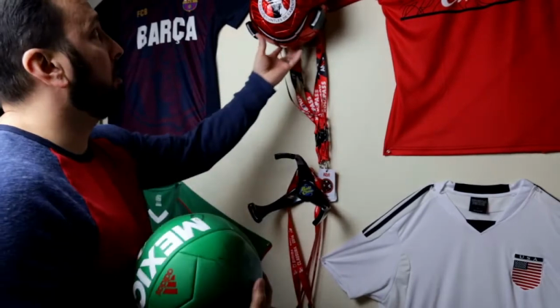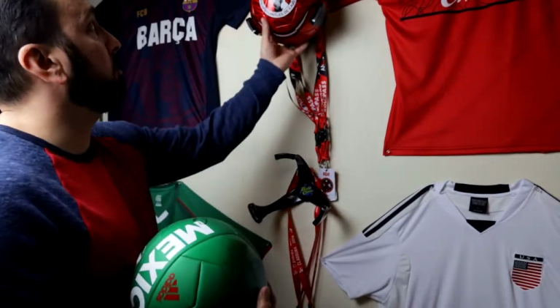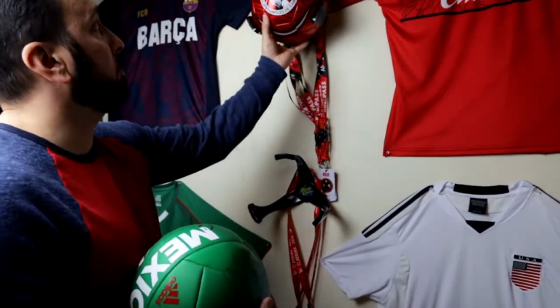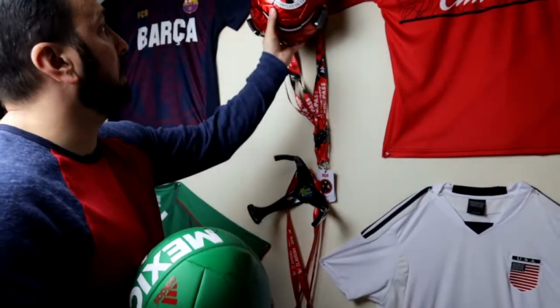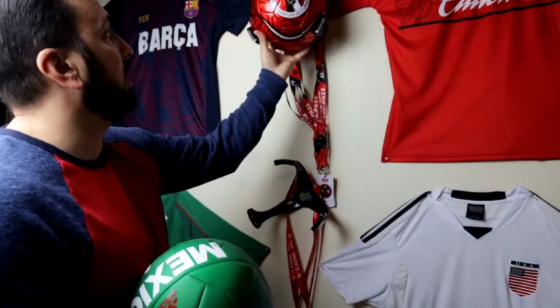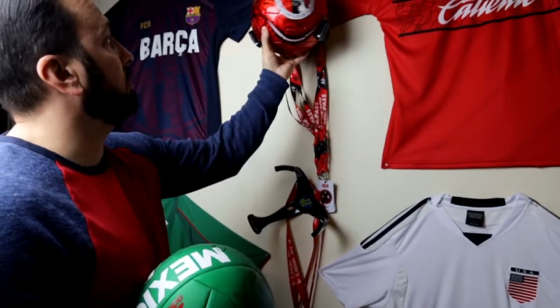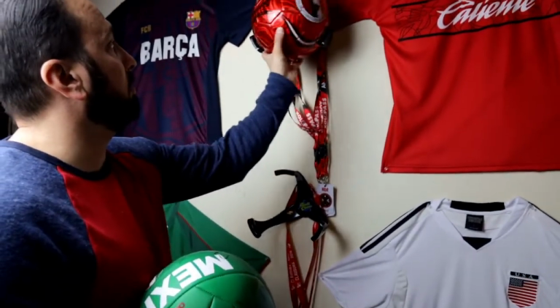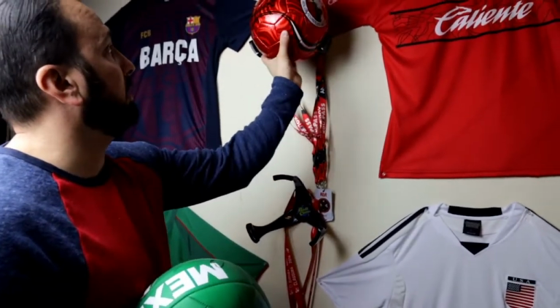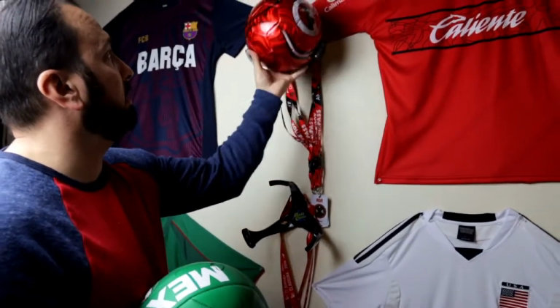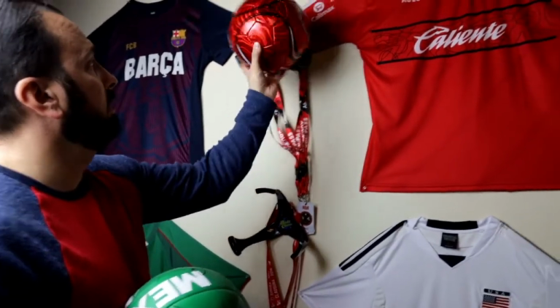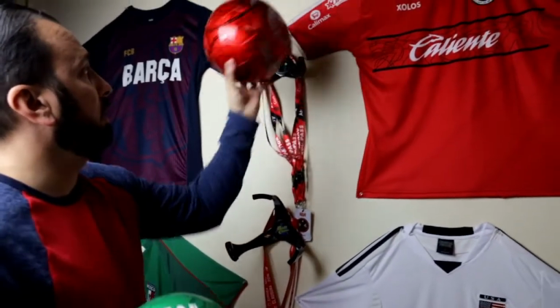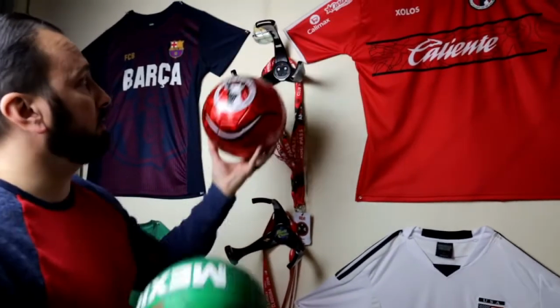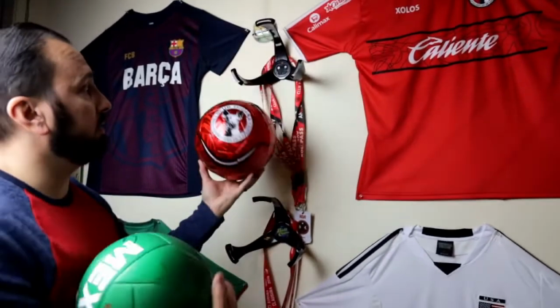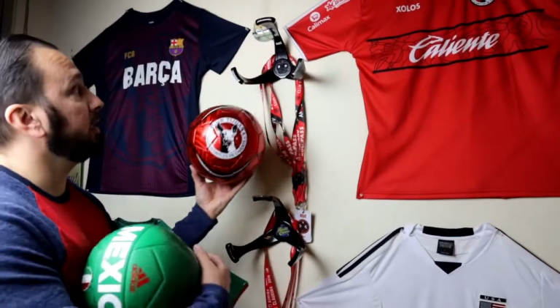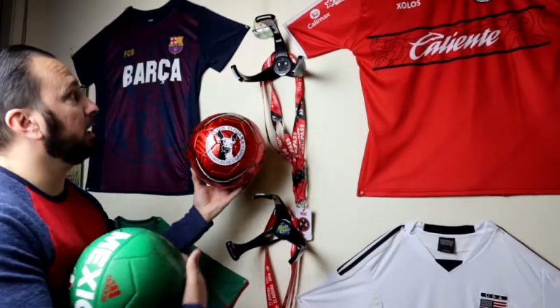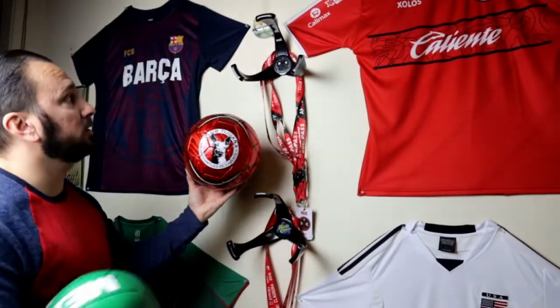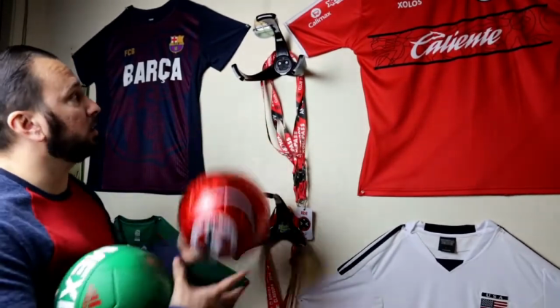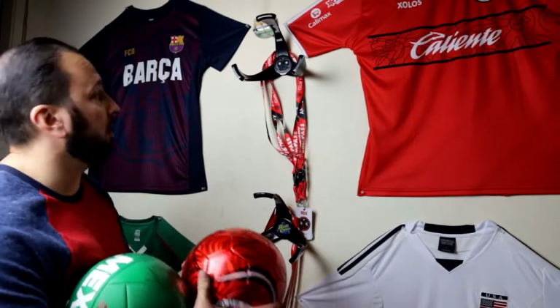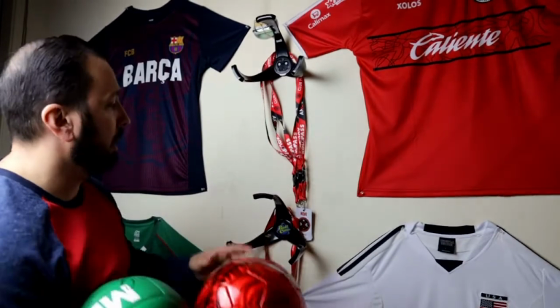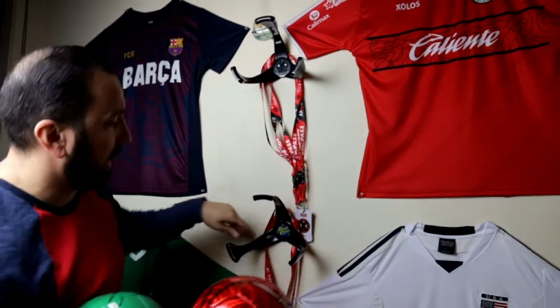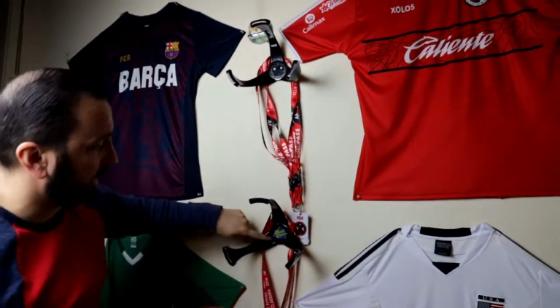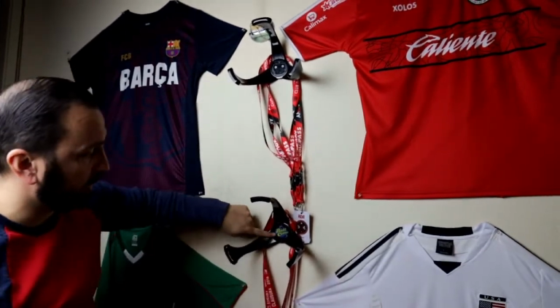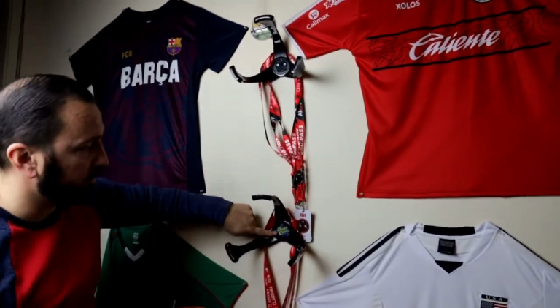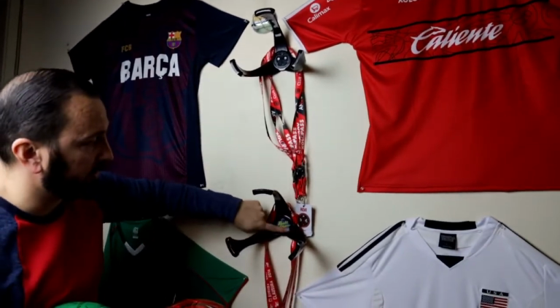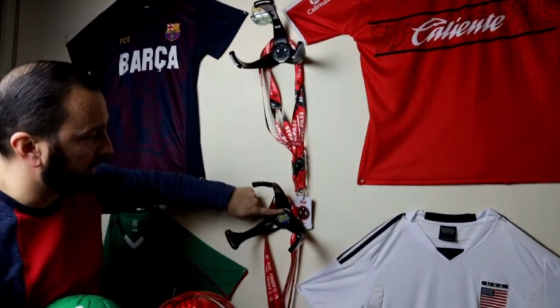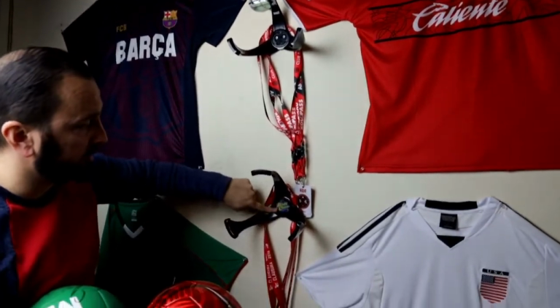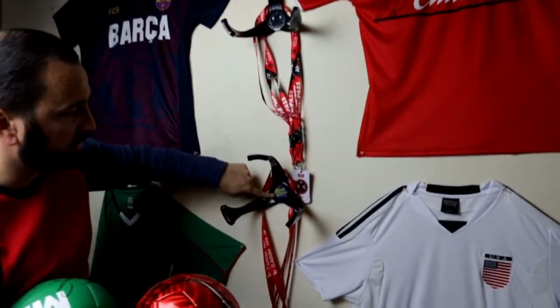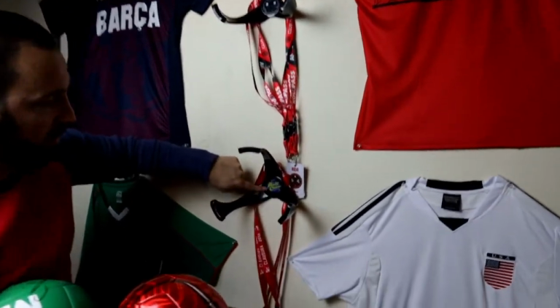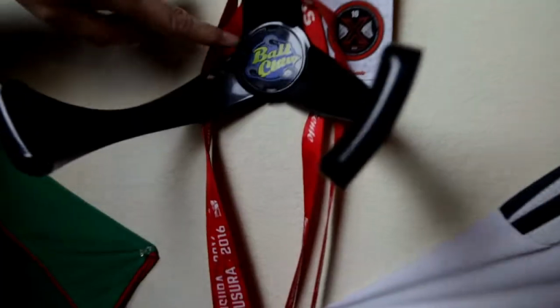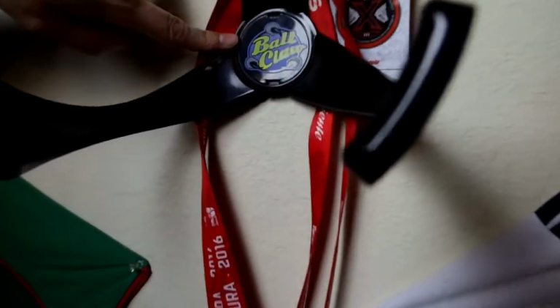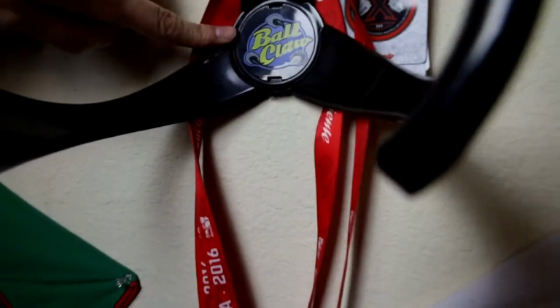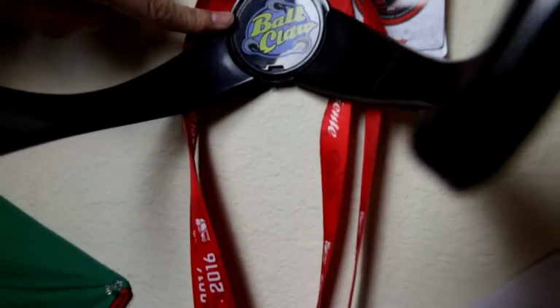I have another ball right here and this is the TJ soccer club, and right here you guys could actually see the mount. It's called Ball Claw.